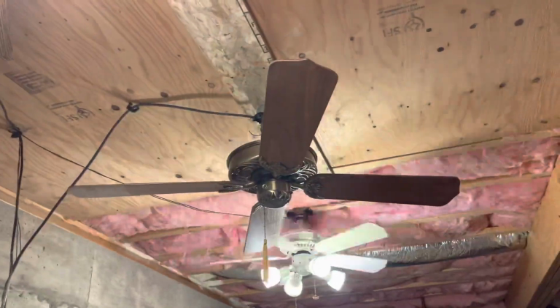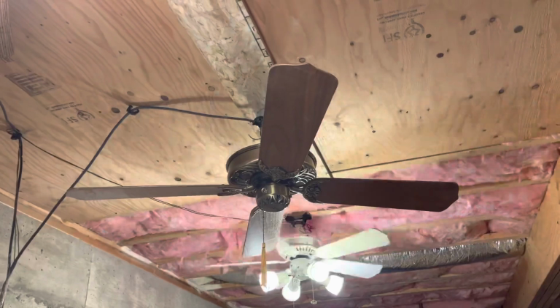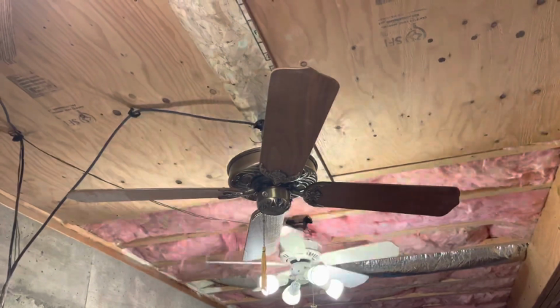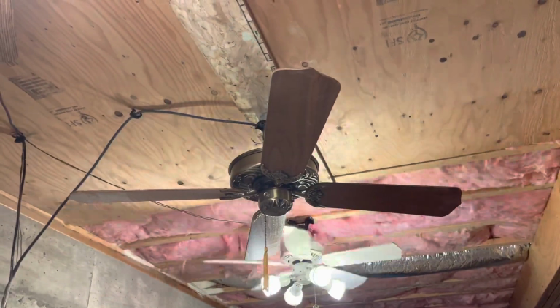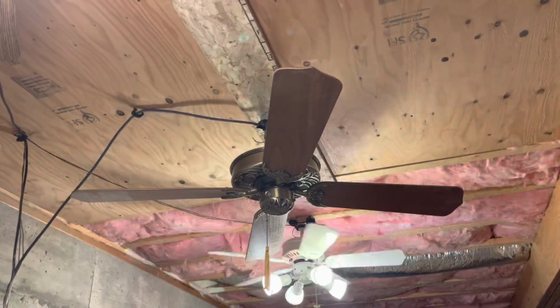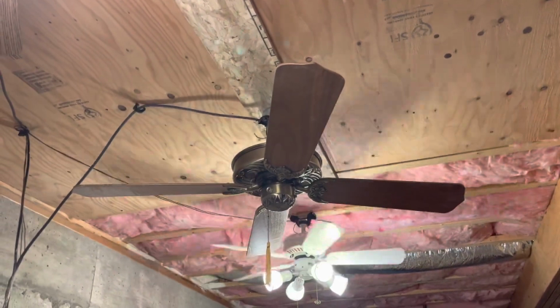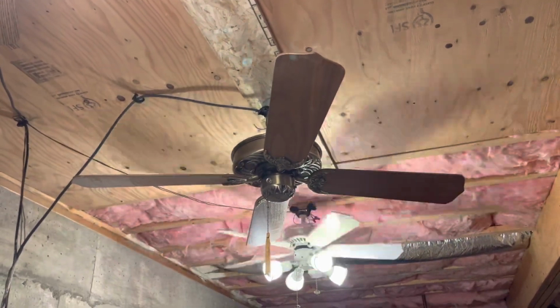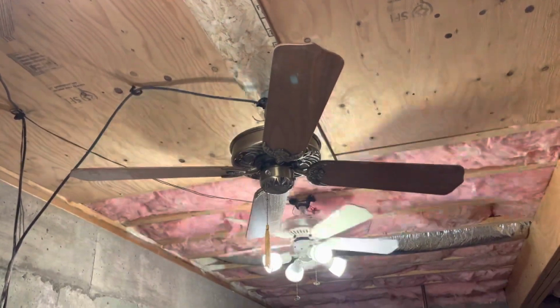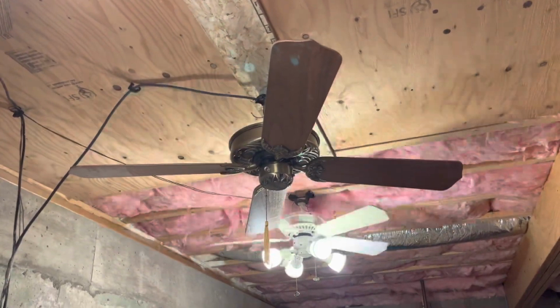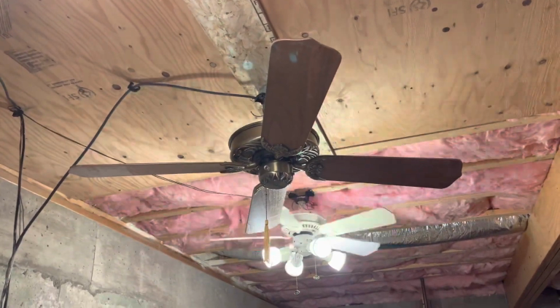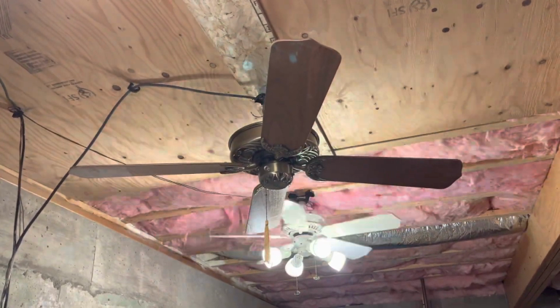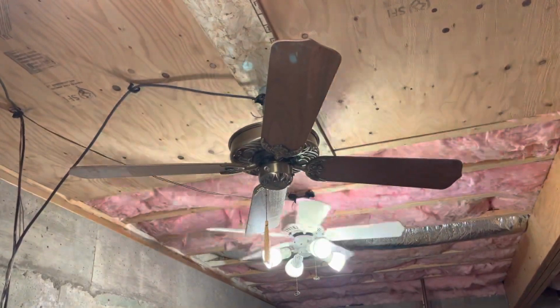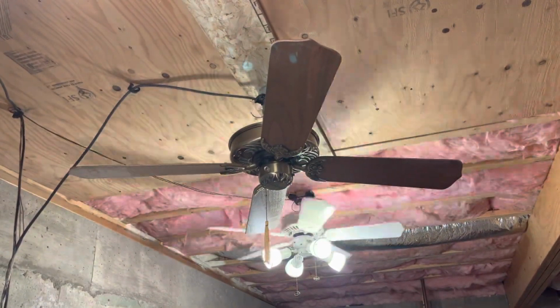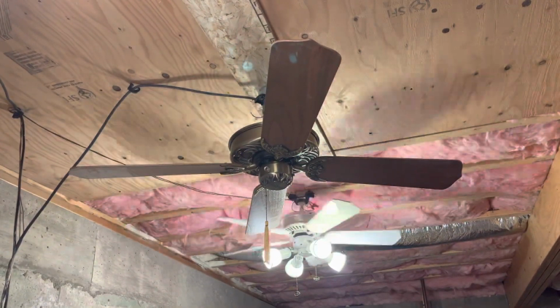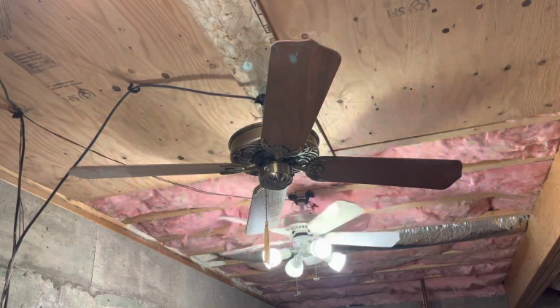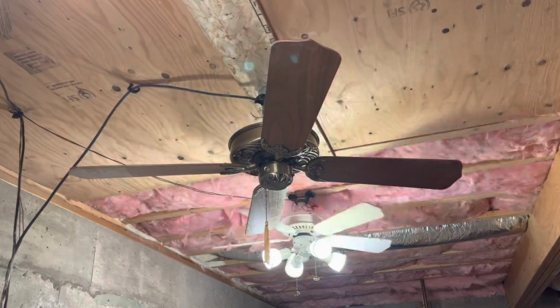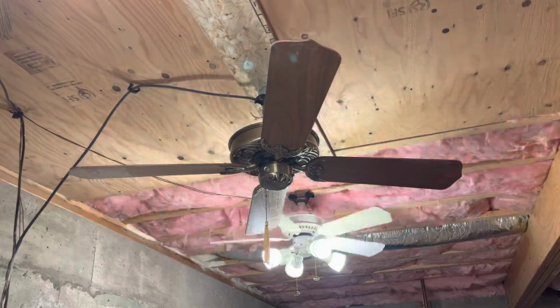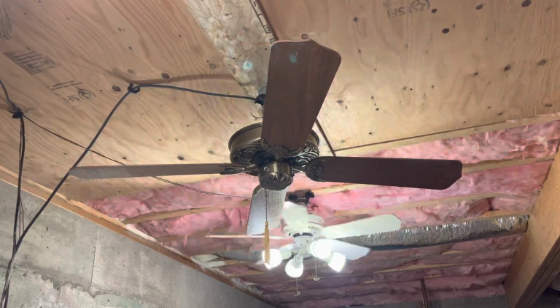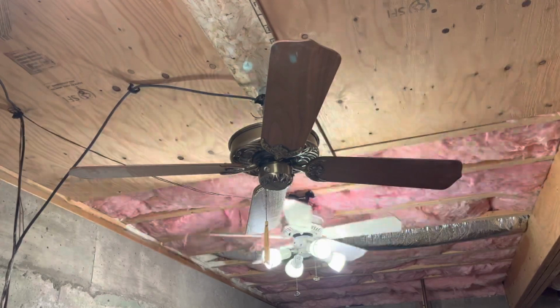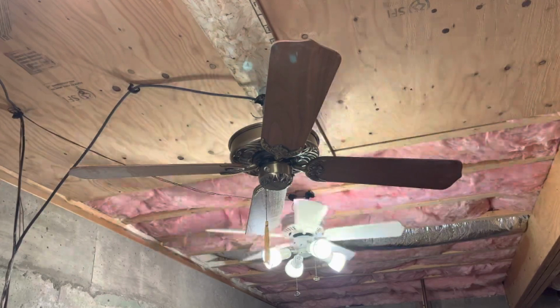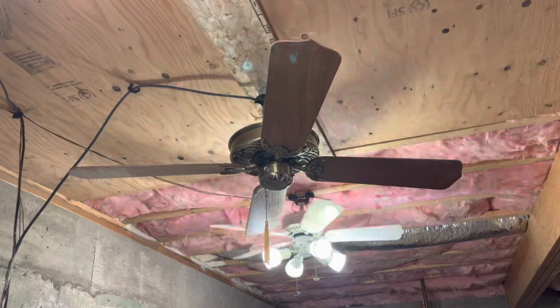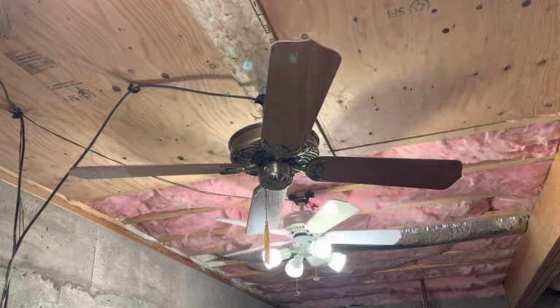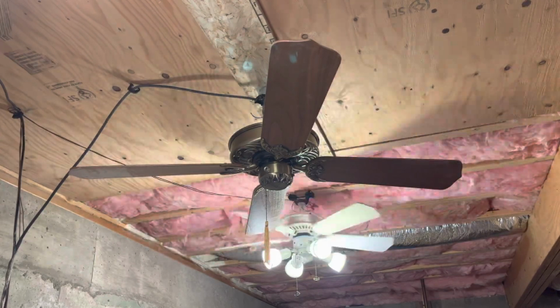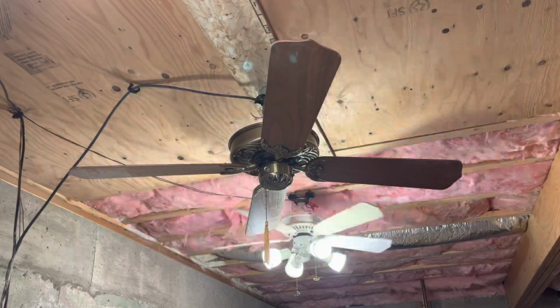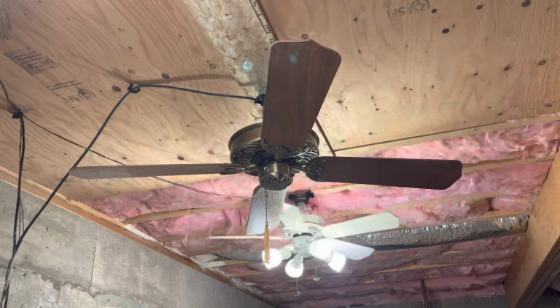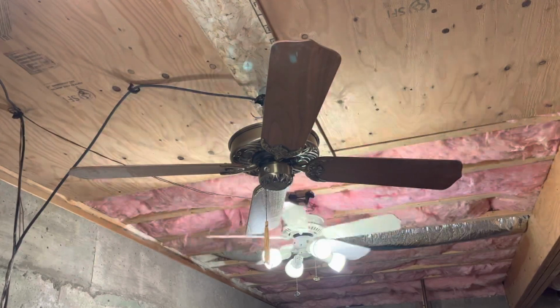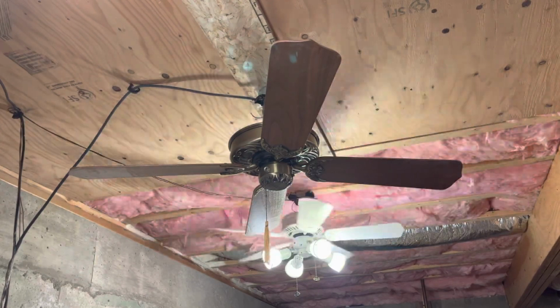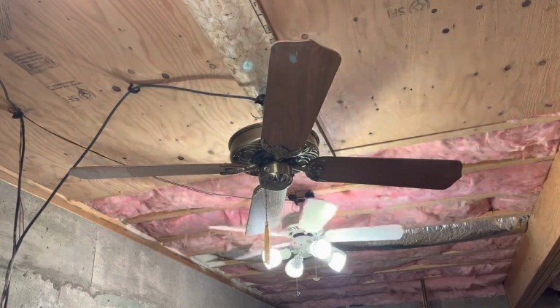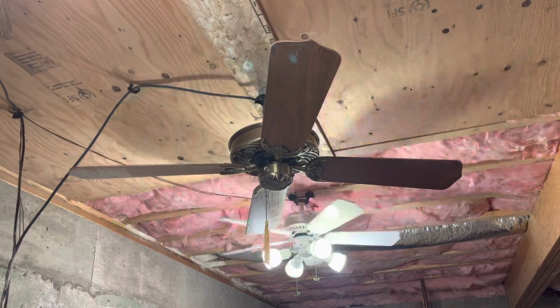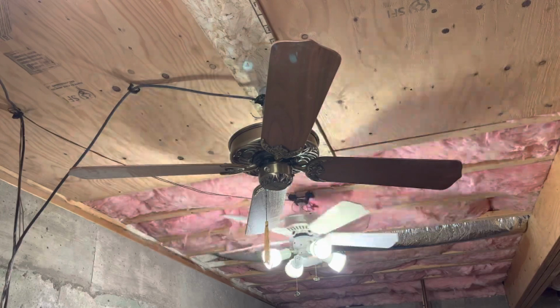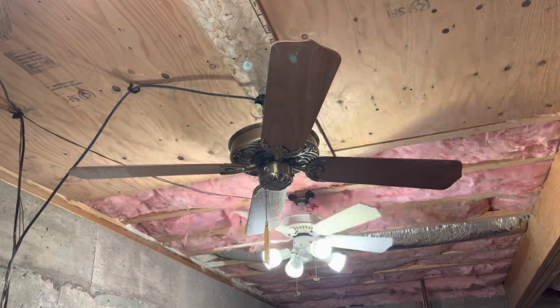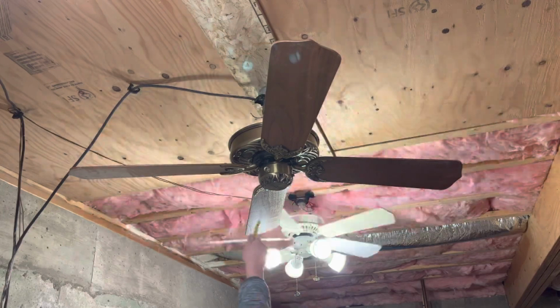I guess we will go to Low. Since this variable speed control that I put in it has a trim pot, I got a pretty good low for this fan. So let's go to Low.